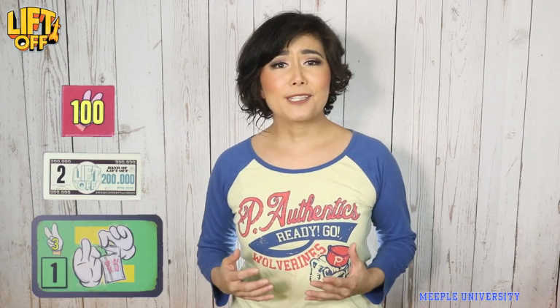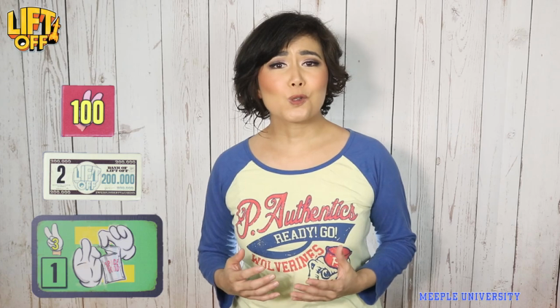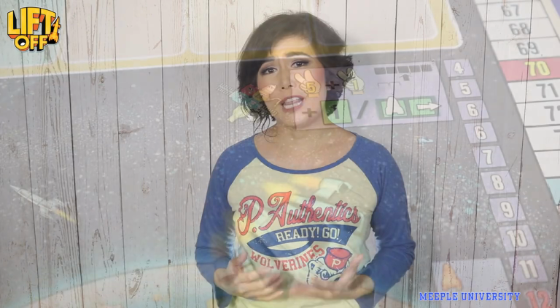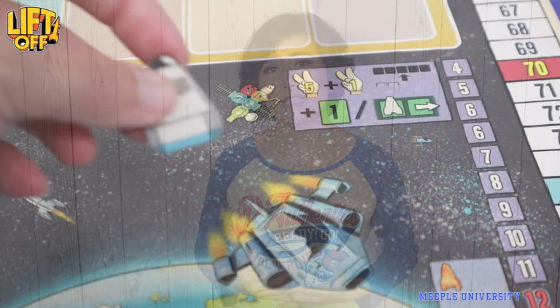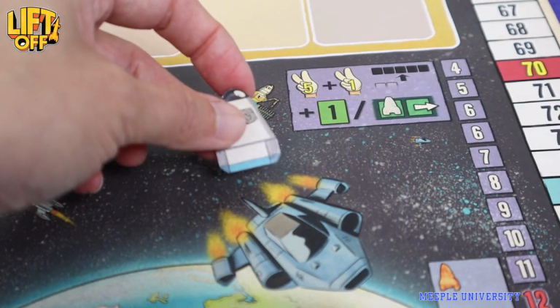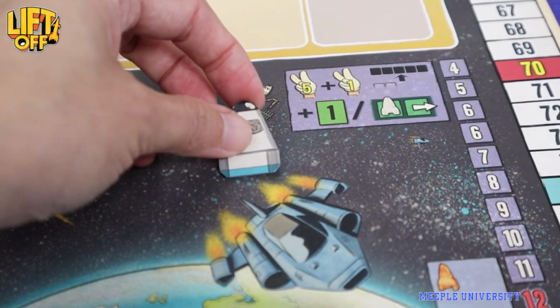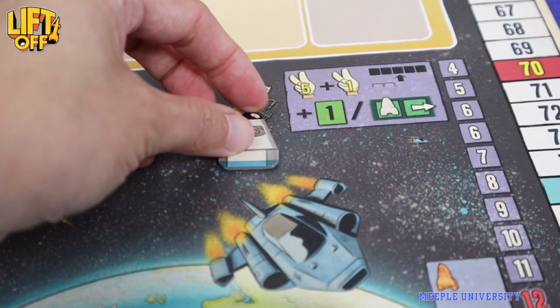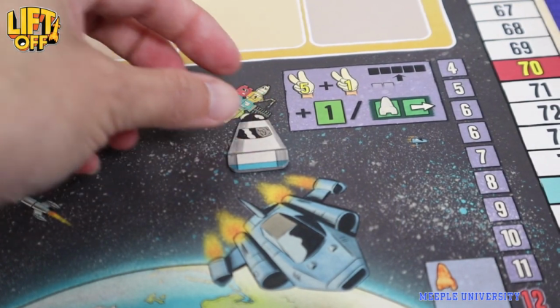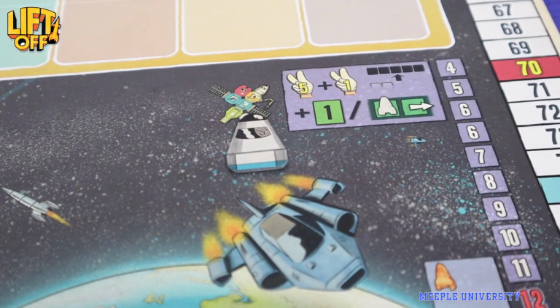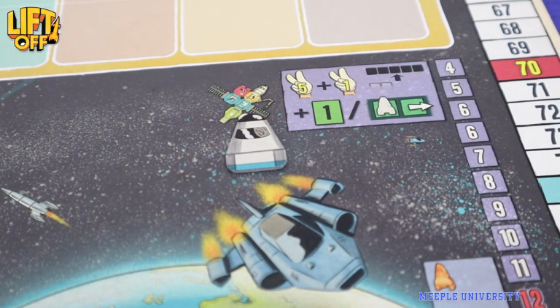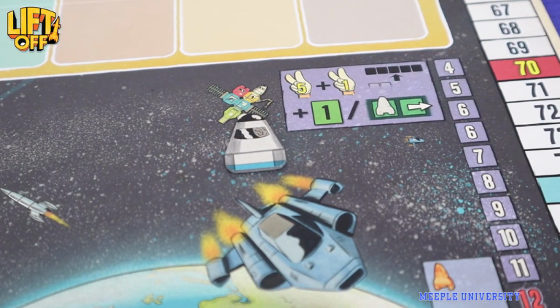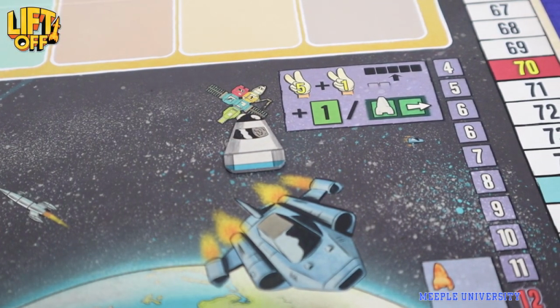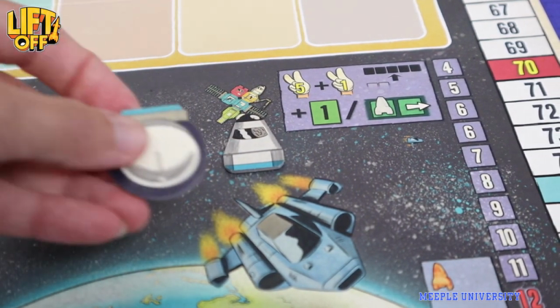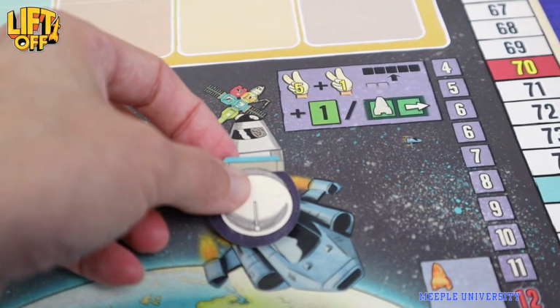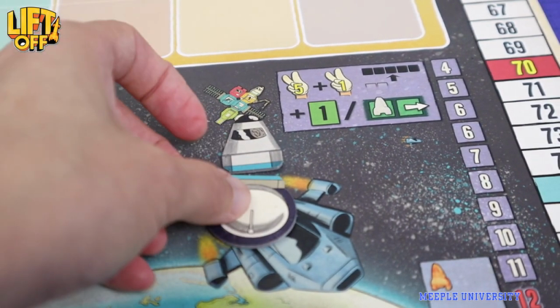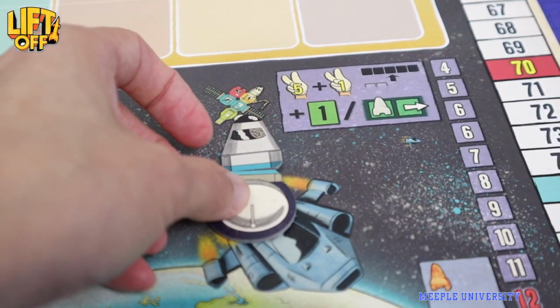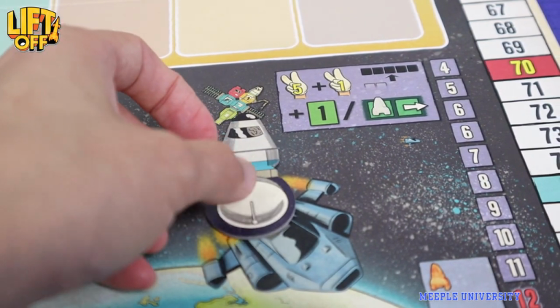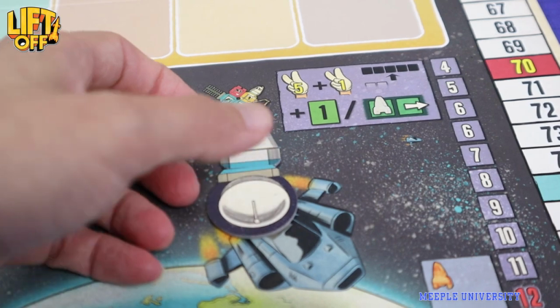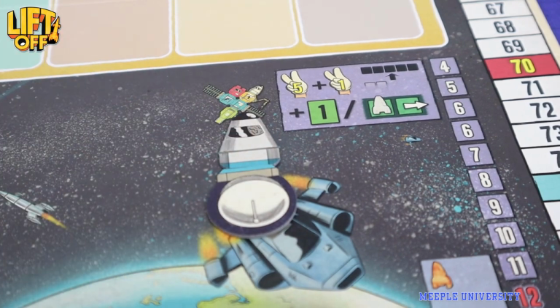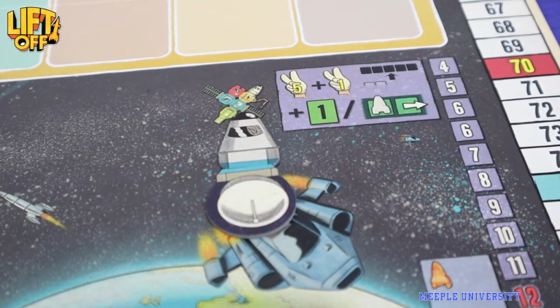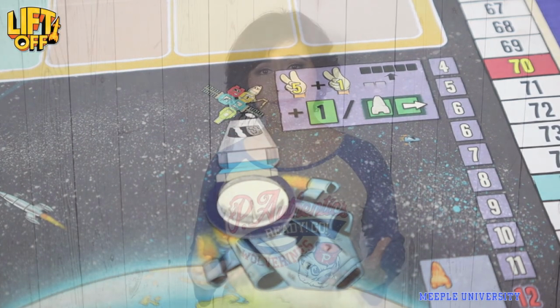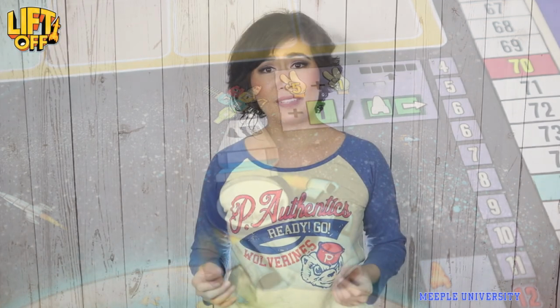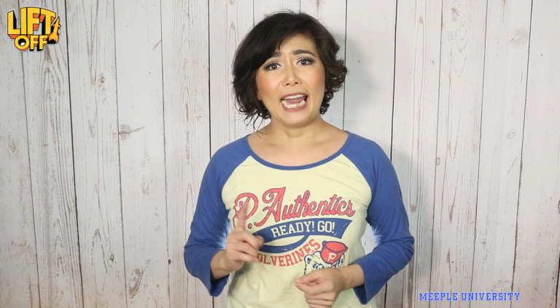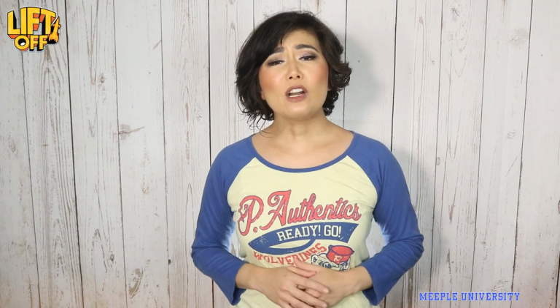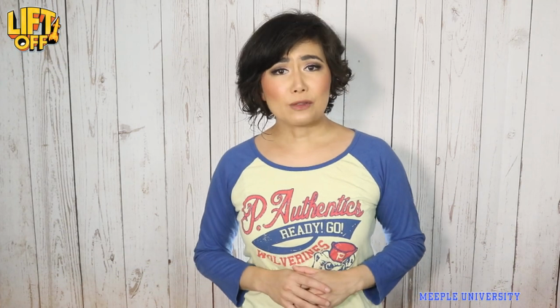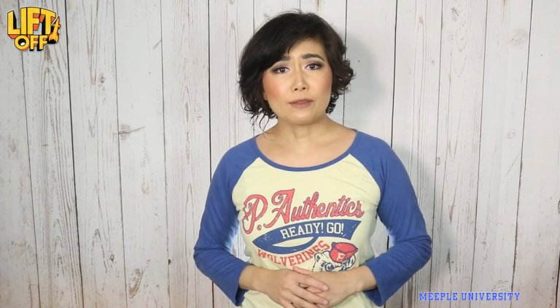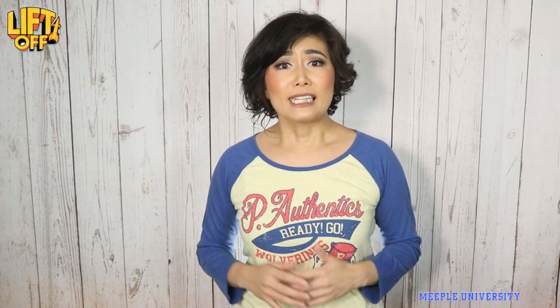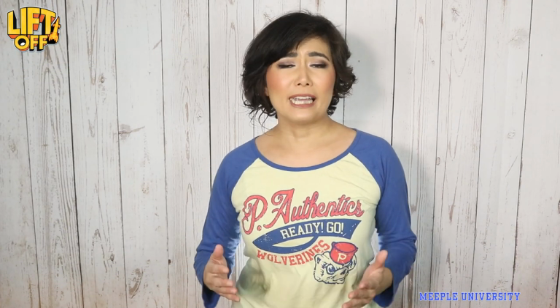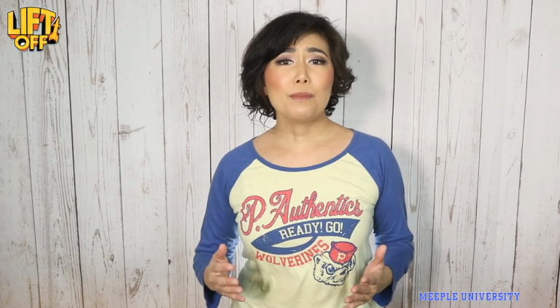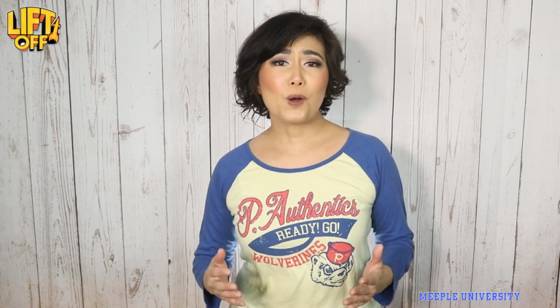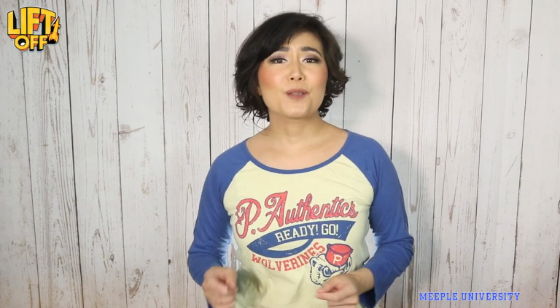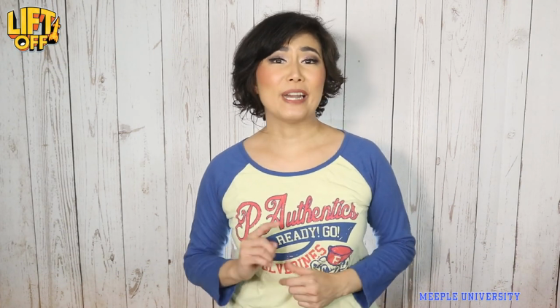Players can also collectively build a space station, paying money but increasing their income, or getting a technology card. At the end of 8 rounds, the player with the most points wins.